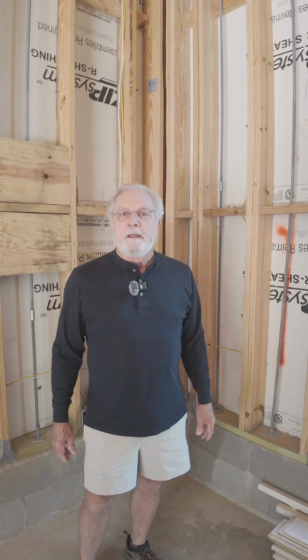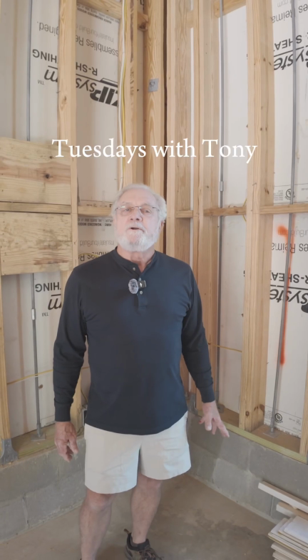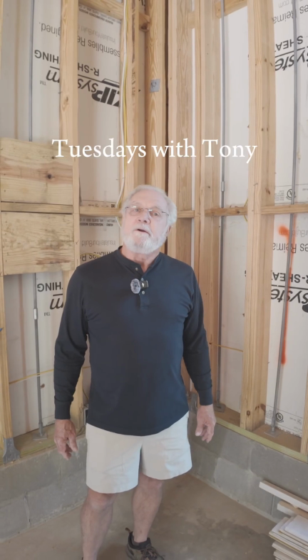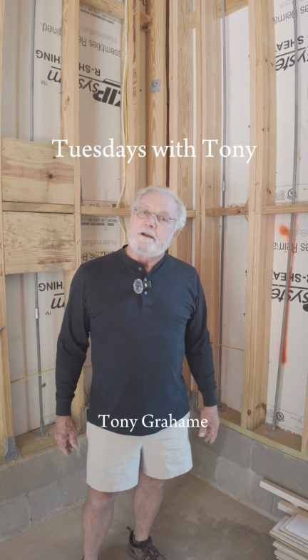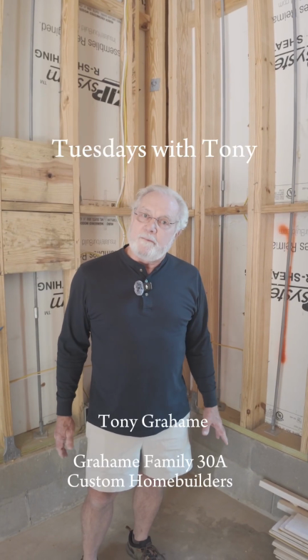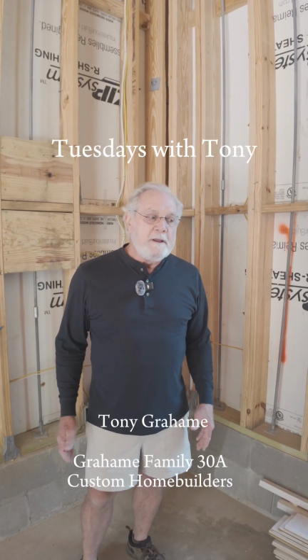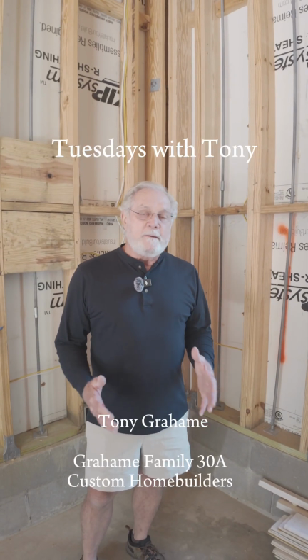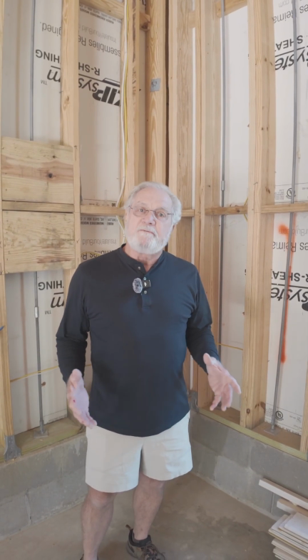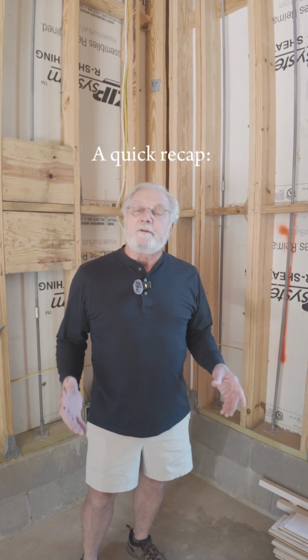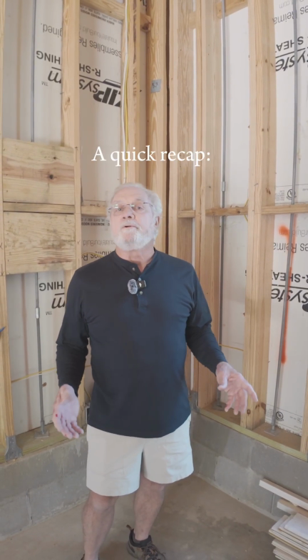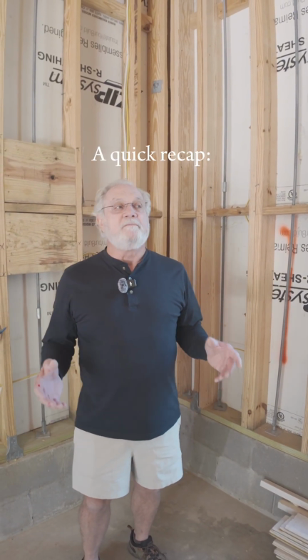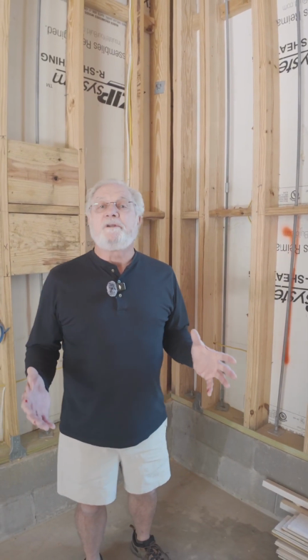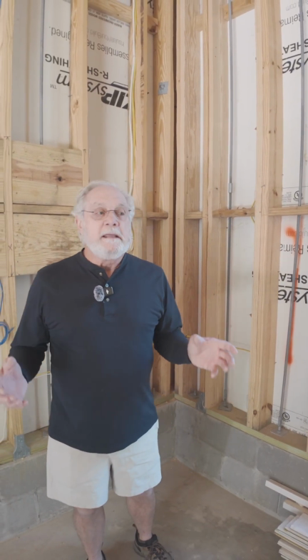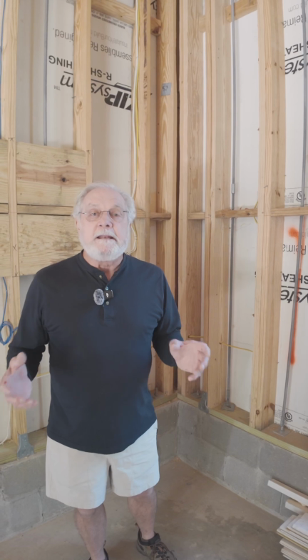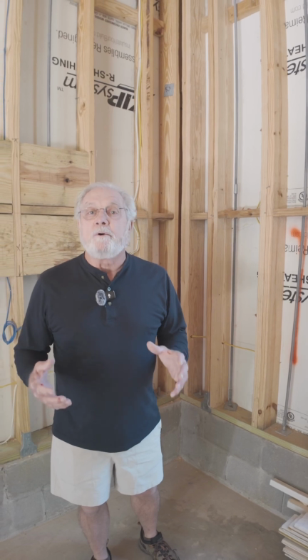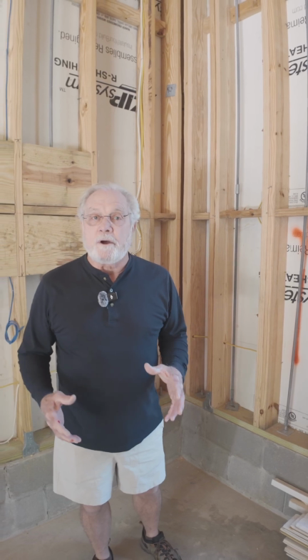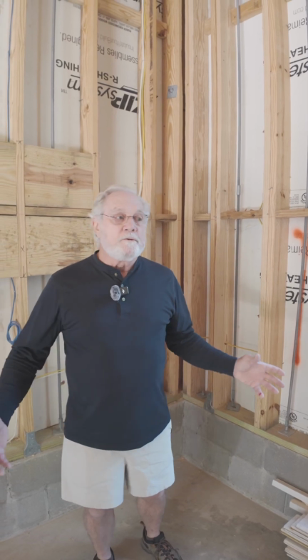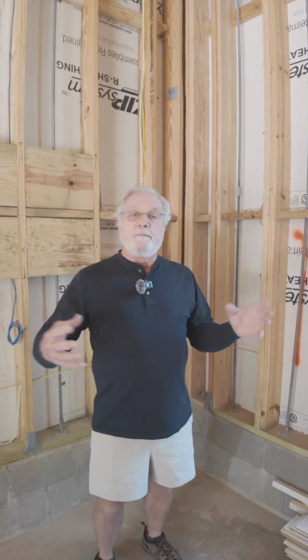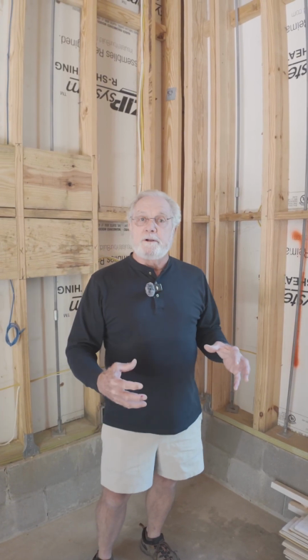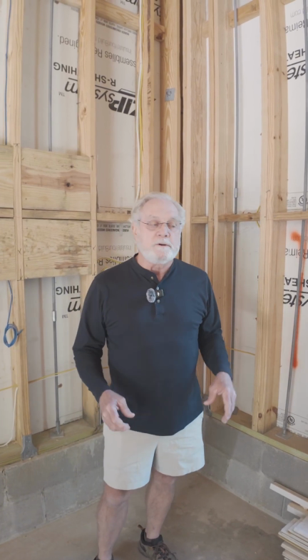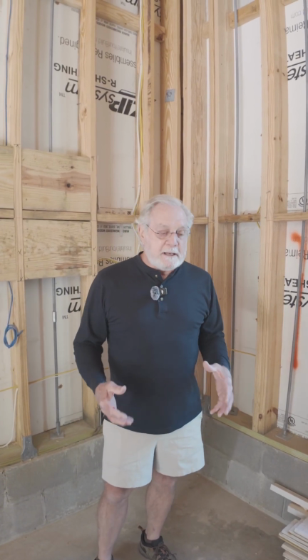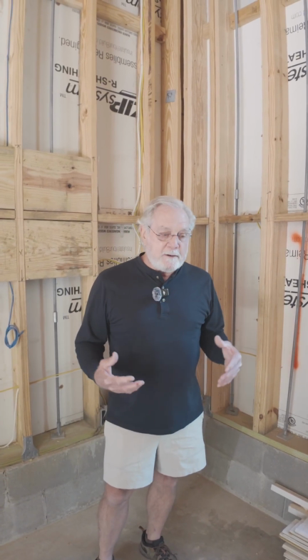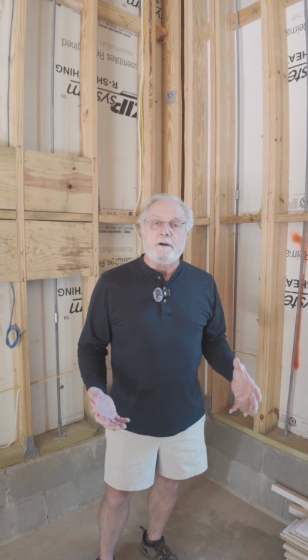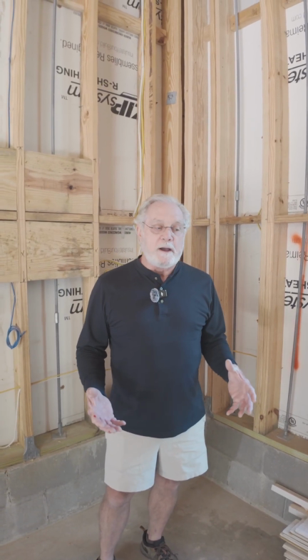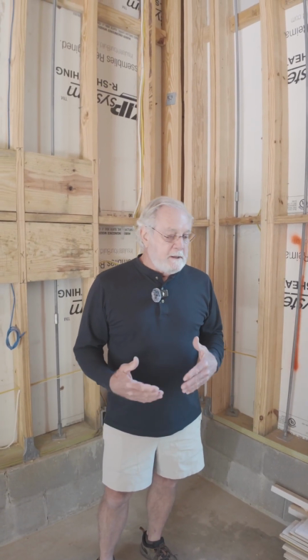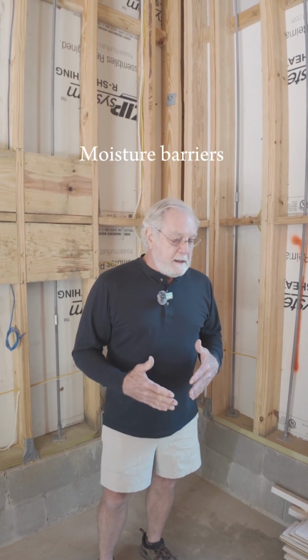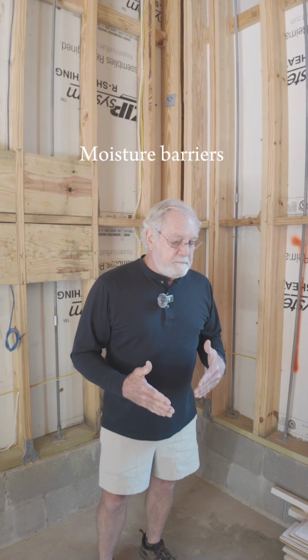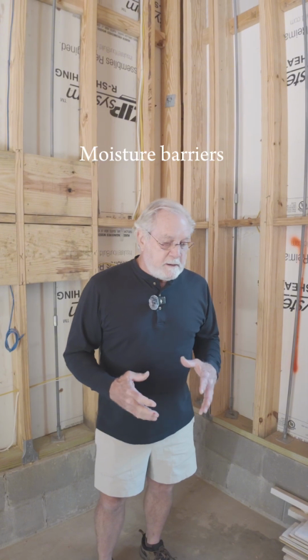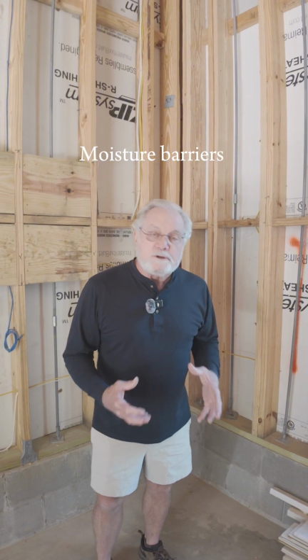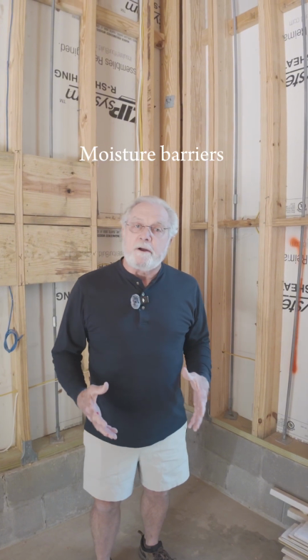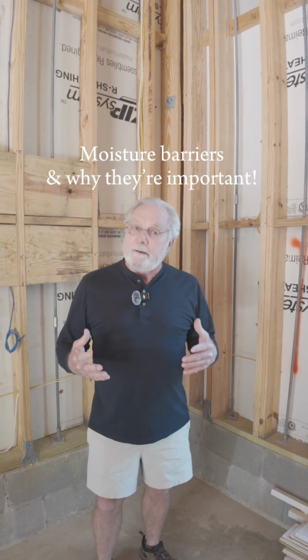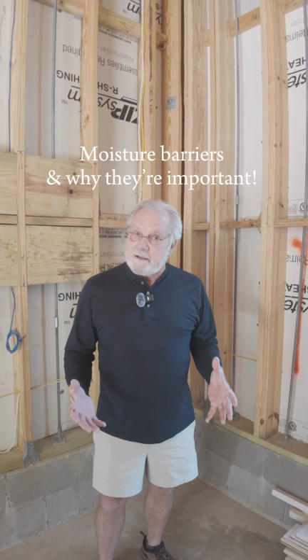Tony Graham here at 38 Custom Home Builders. In the past I've talked about the importance of understanding heat, air, and moisture flow through a built-in enclosure. Today I'd like to talk about moisture barriers in particular.